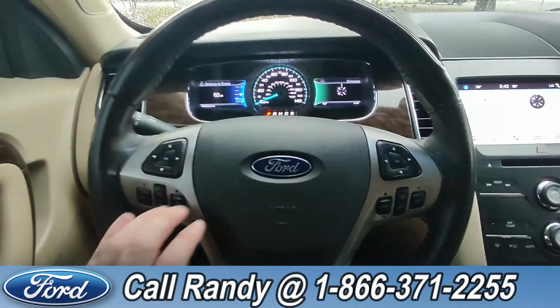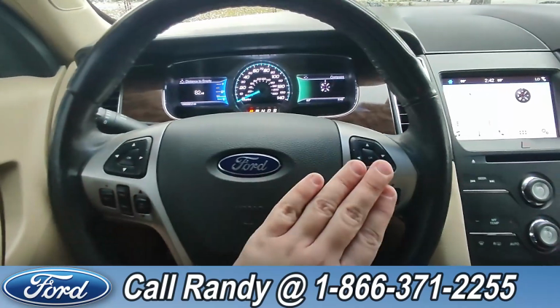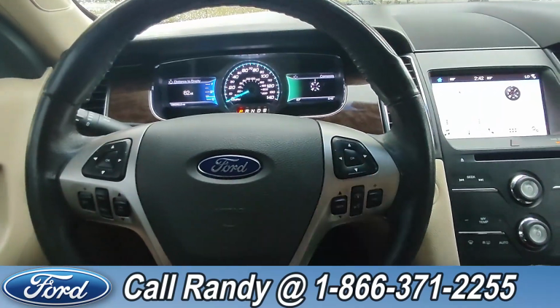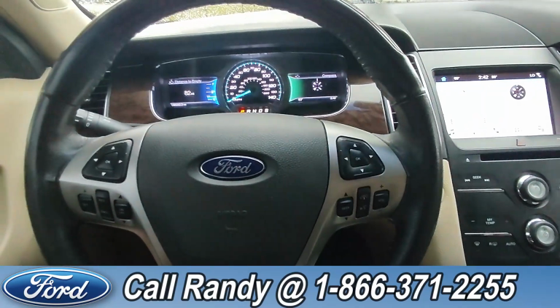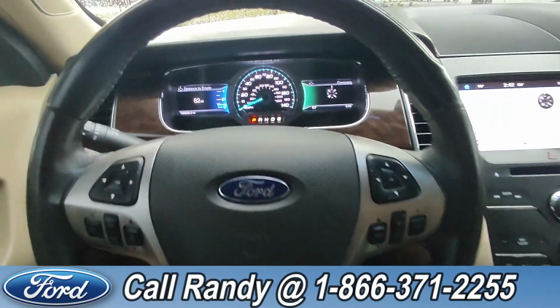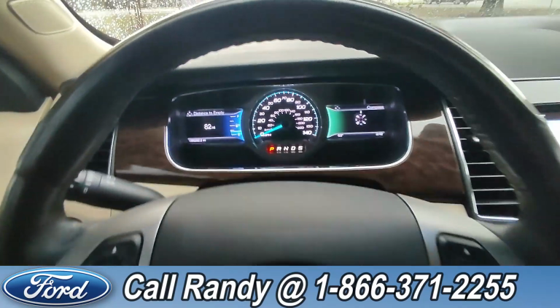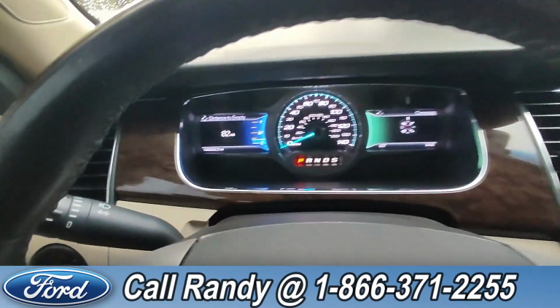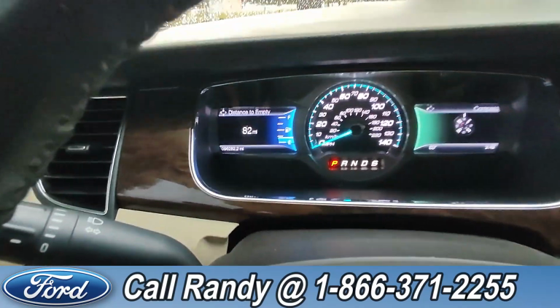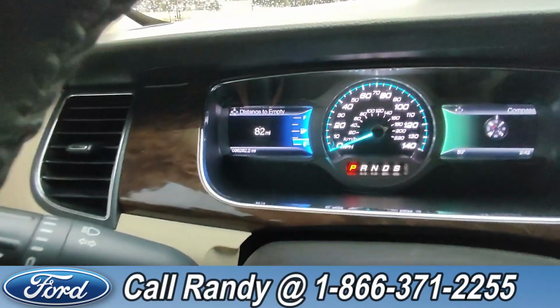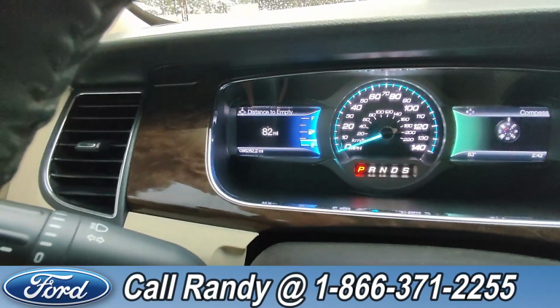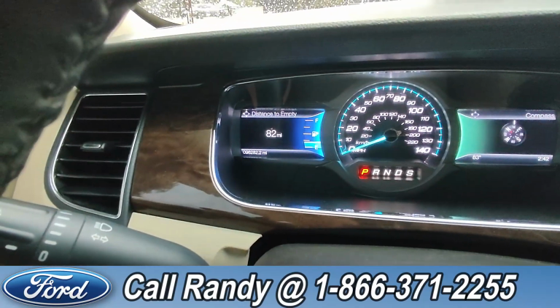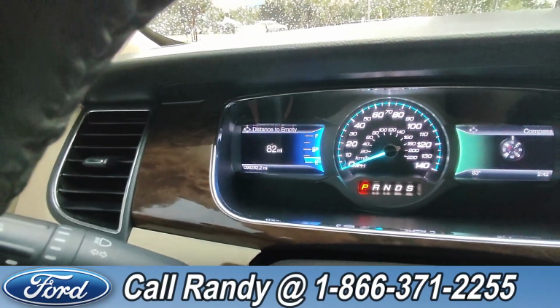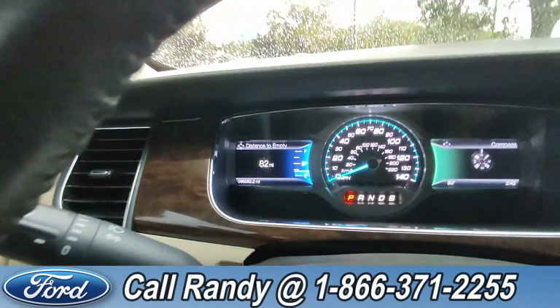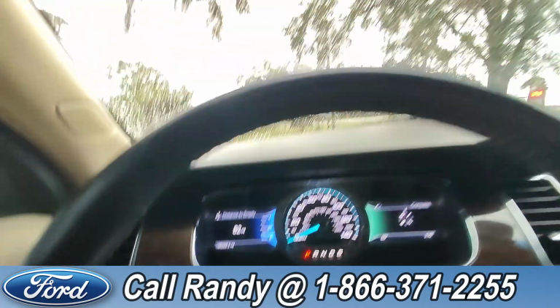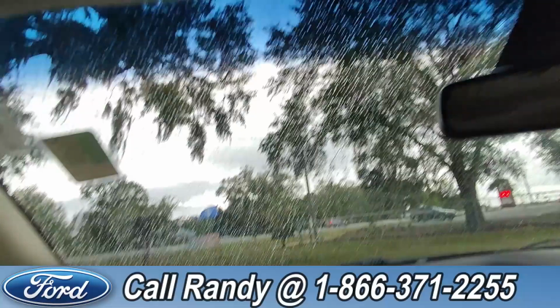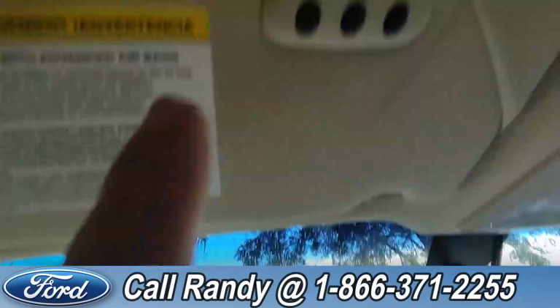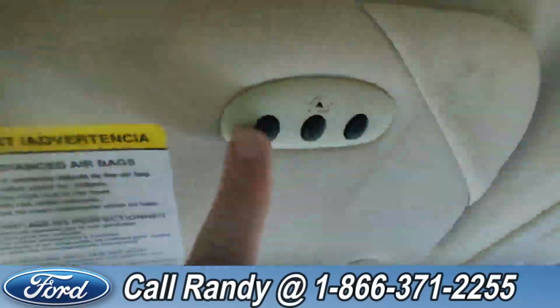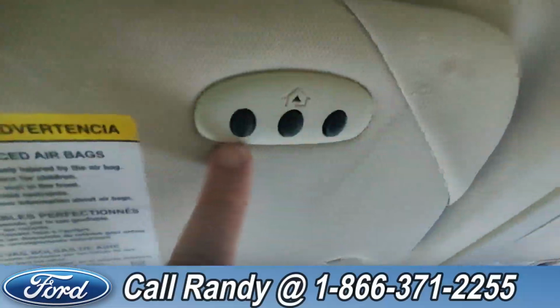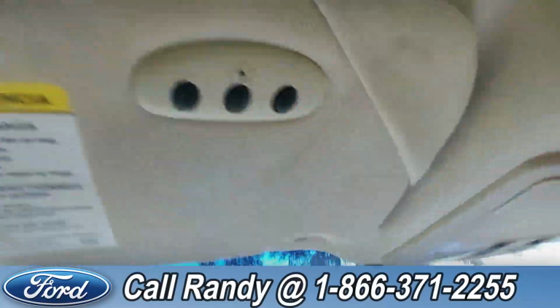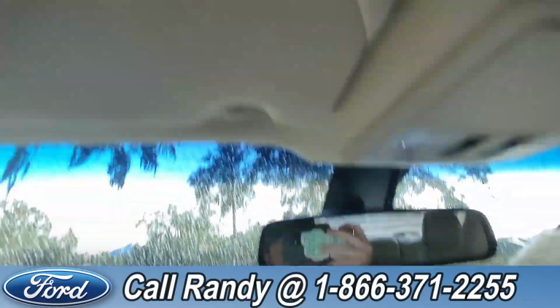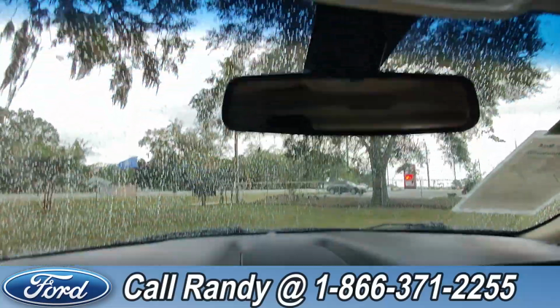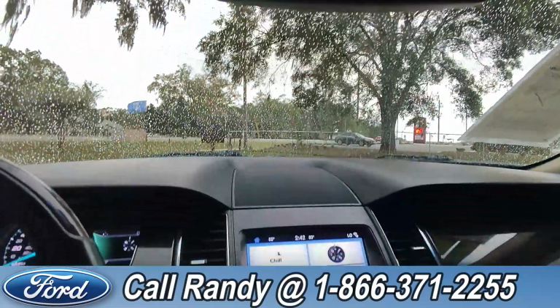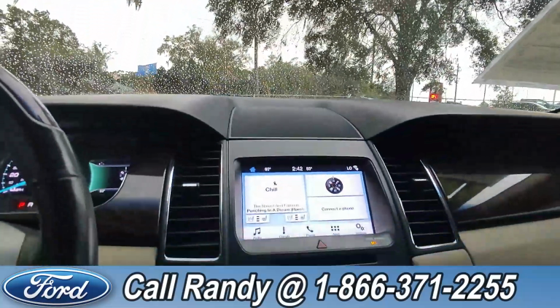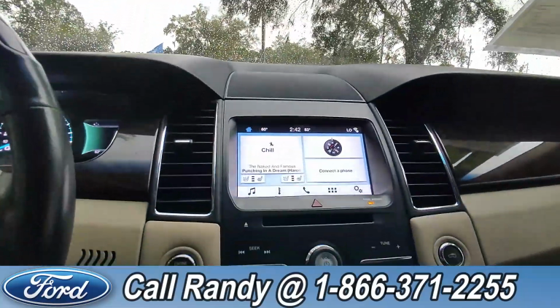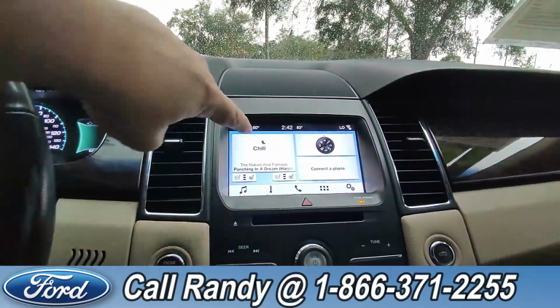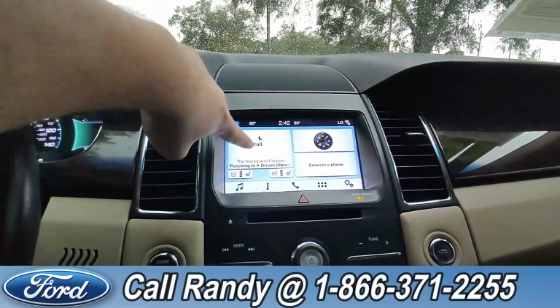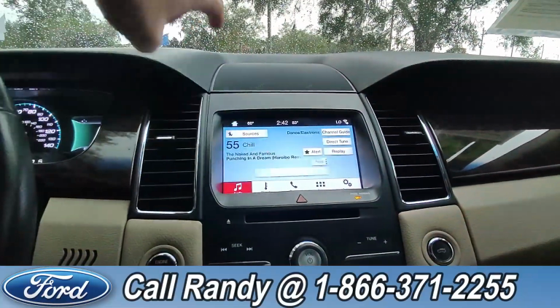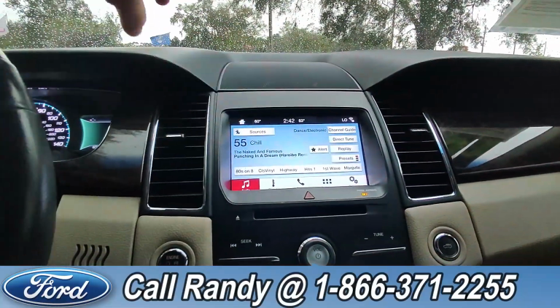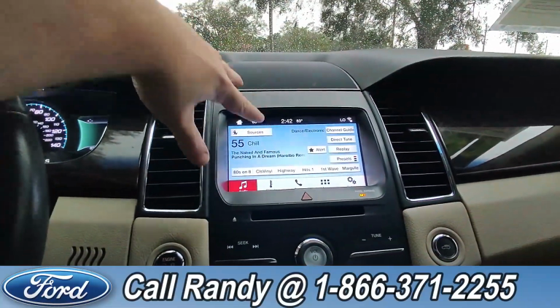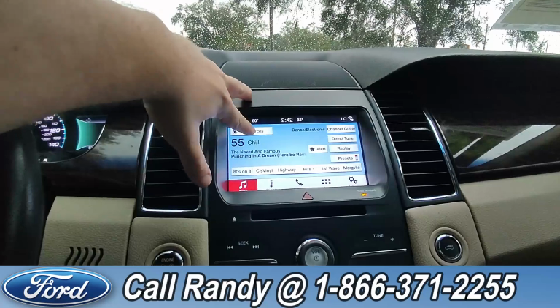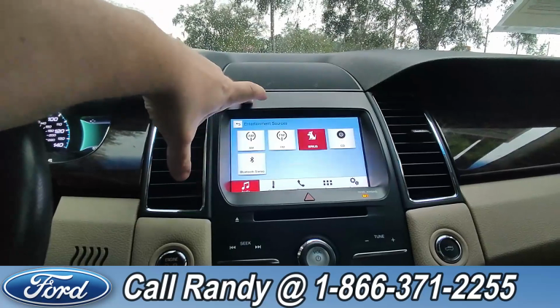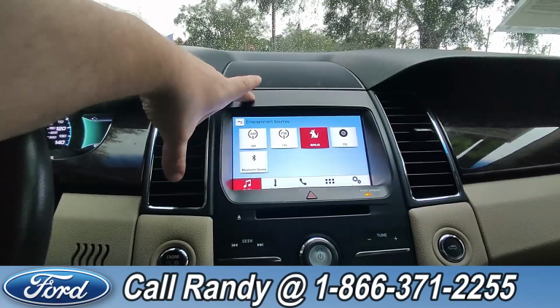On the steering wheel you have cruise, media, phone, and other controls. As of this video it has 96,000 miles on it. Up here on the visor you have HomeLink. Down on the dash you have a touchscreen with AM/FM radio, Sirius XM, CD, and Bluetooth.